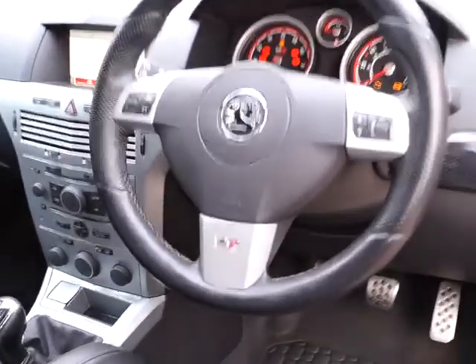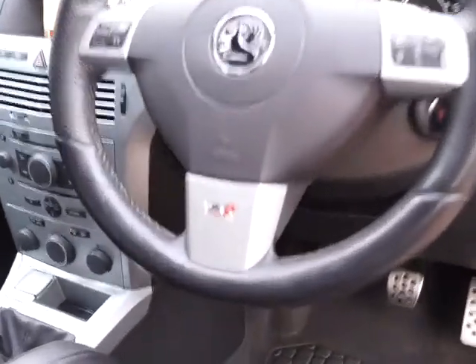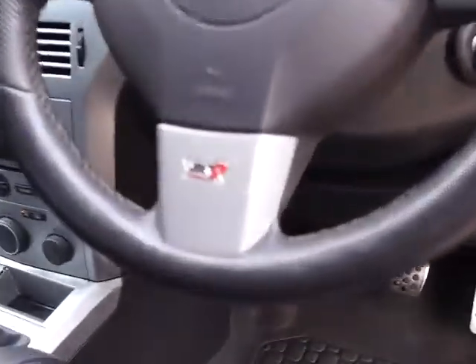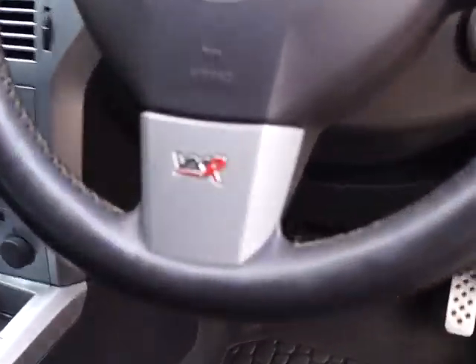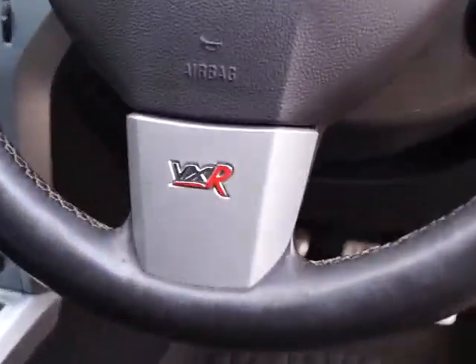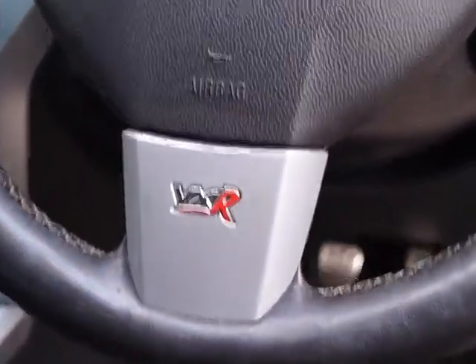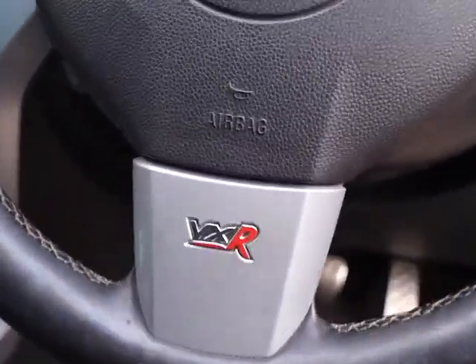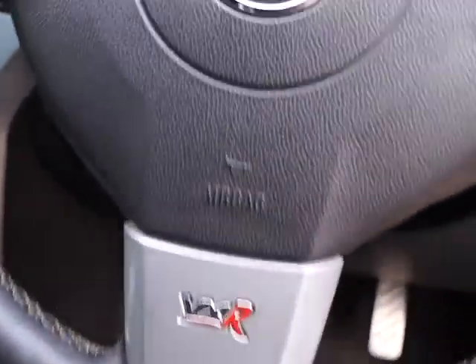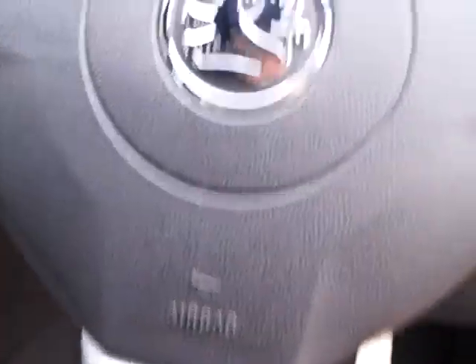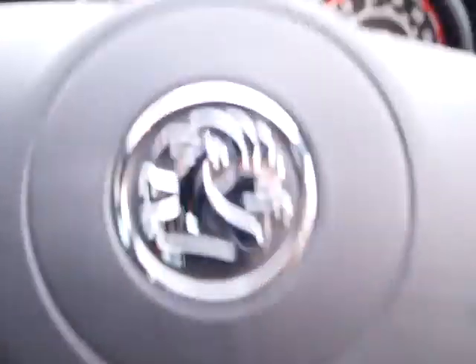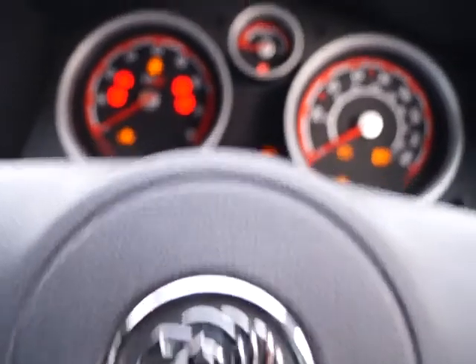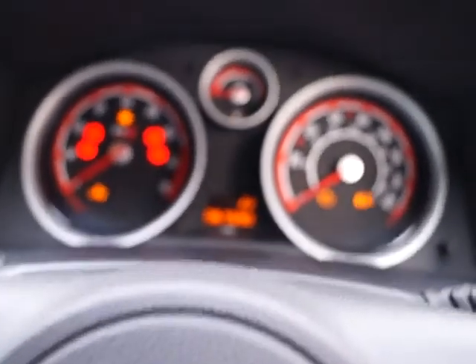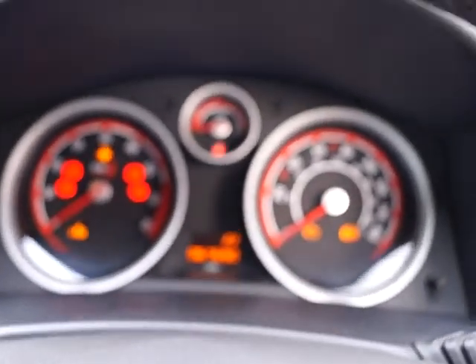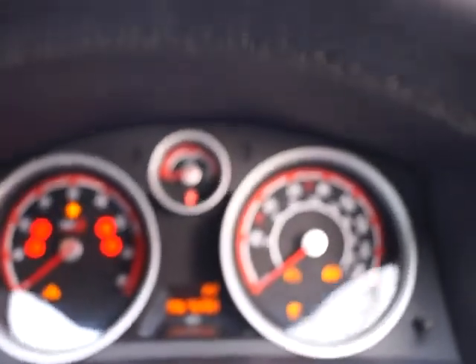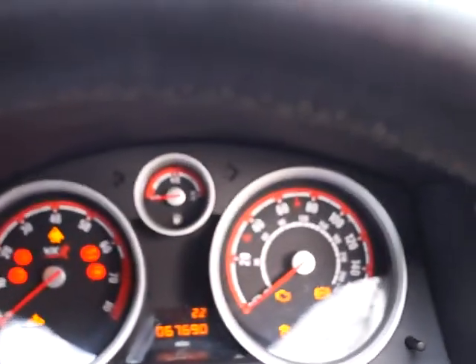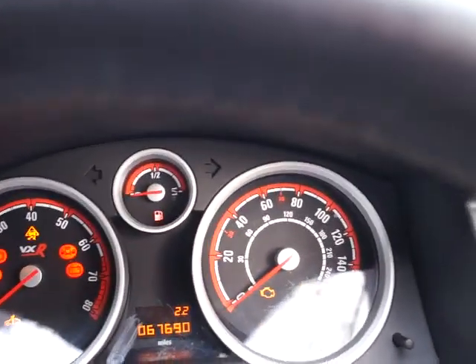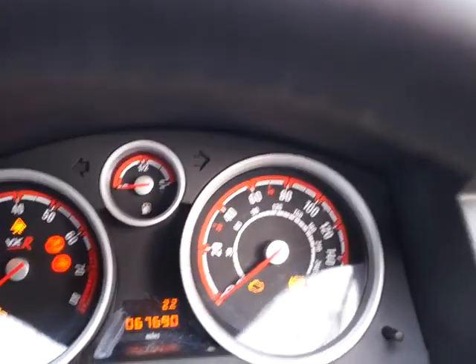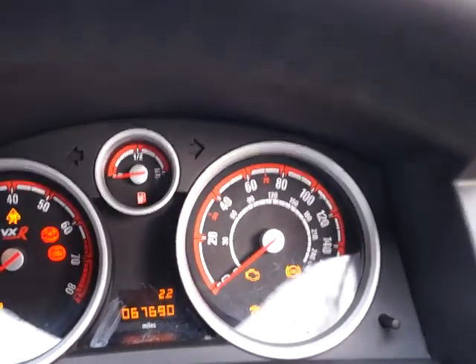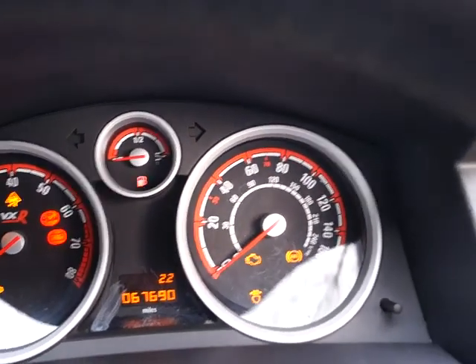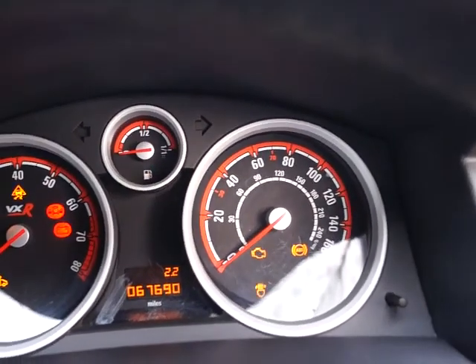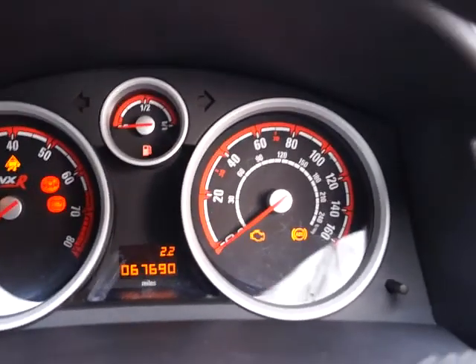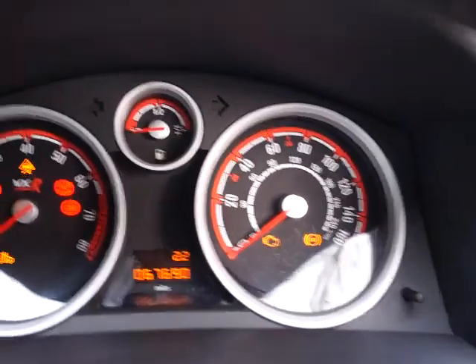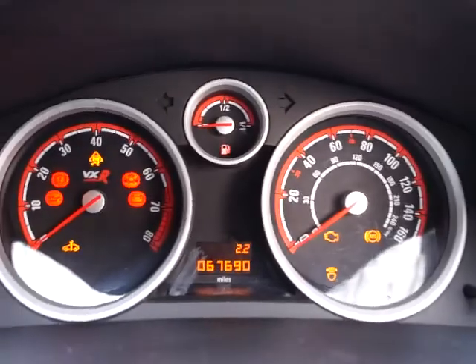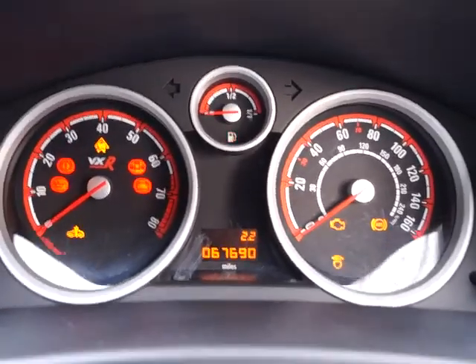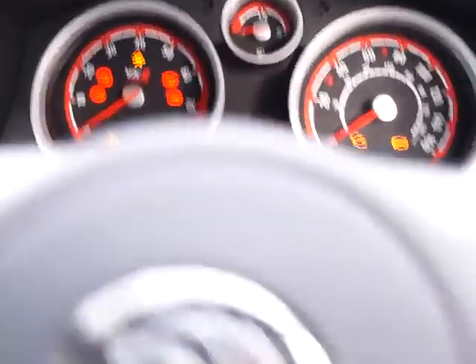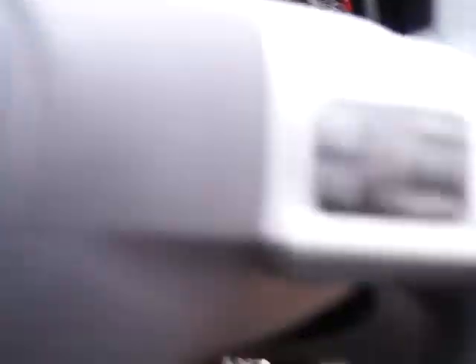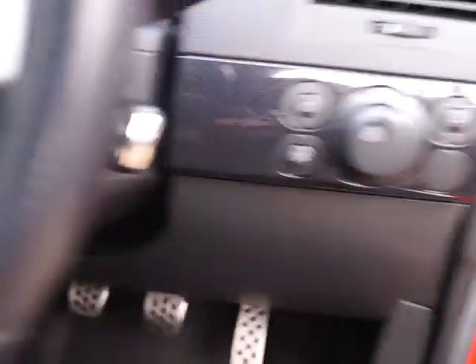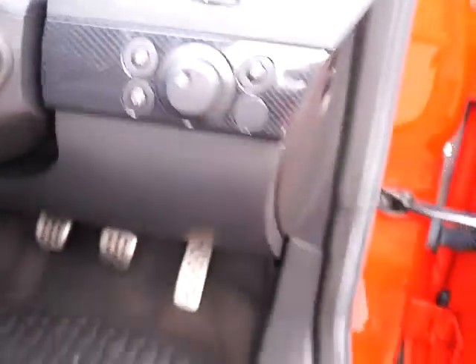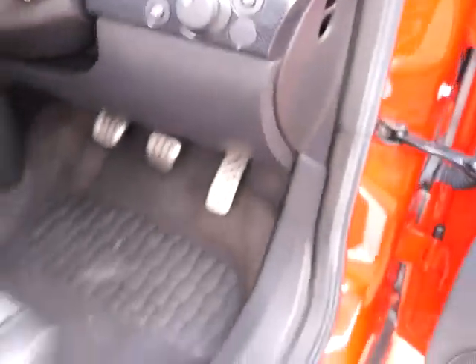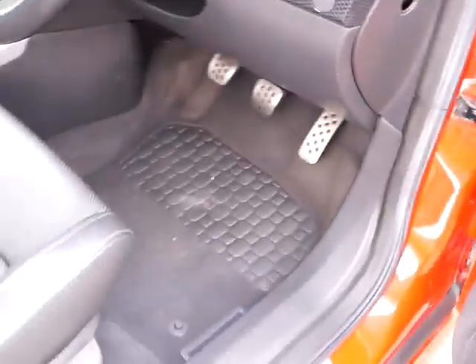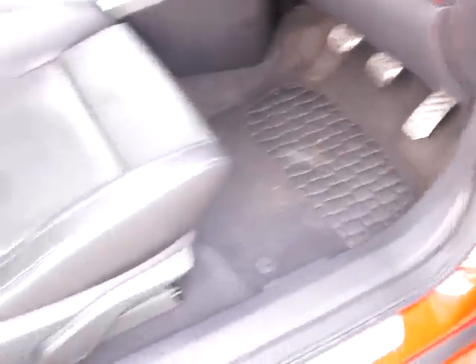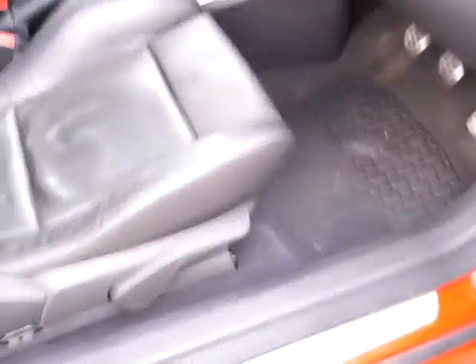There's a distinctive logo on the steering wheel, and you can clearly see the instruments. This car has done 67,690 miles. We also have a fully adjustable driver's seat.